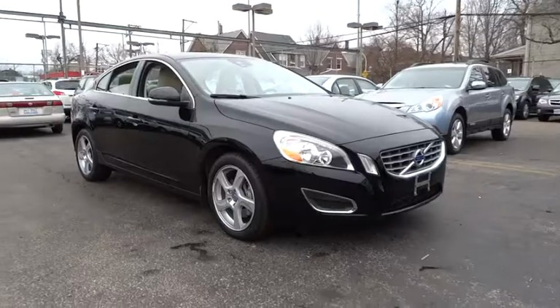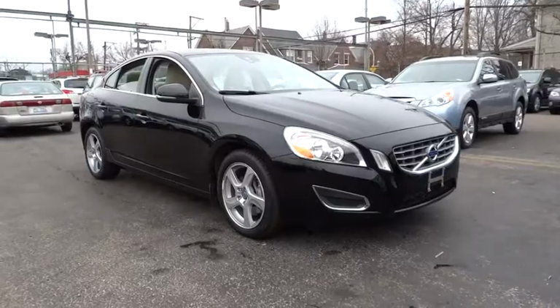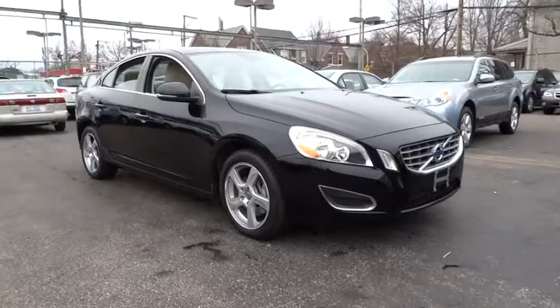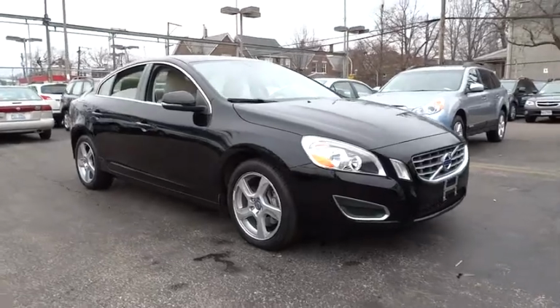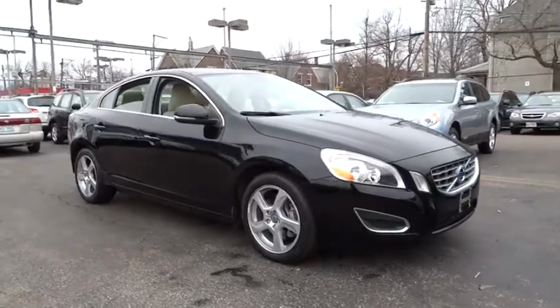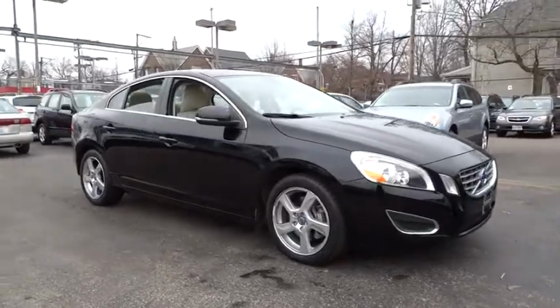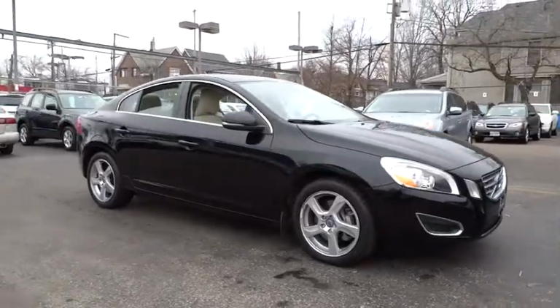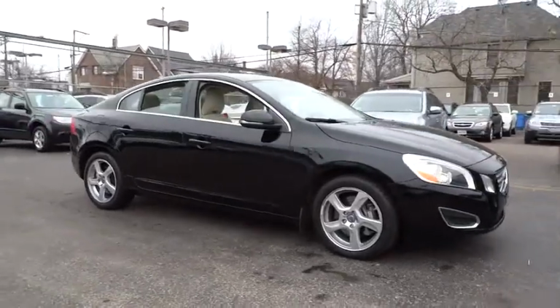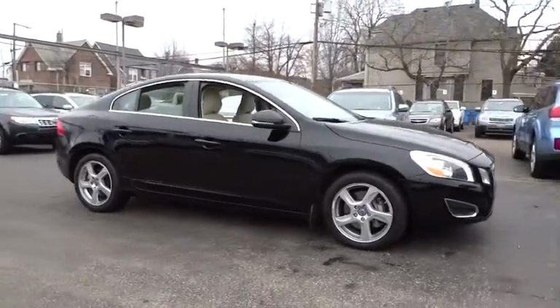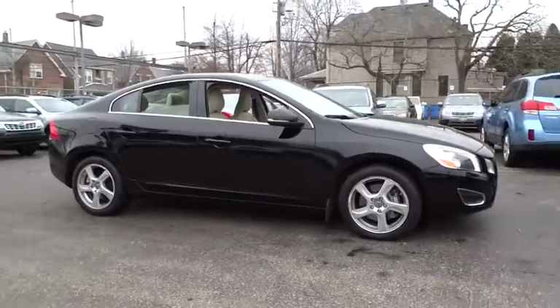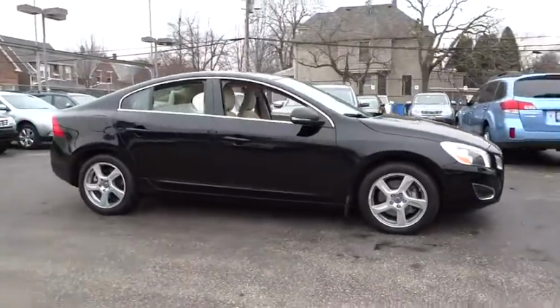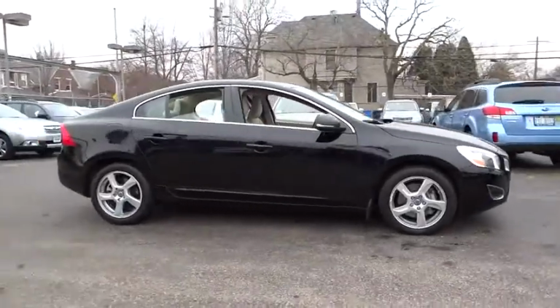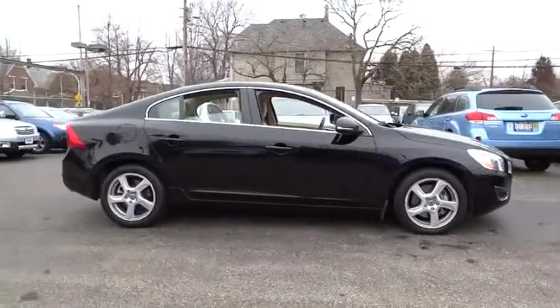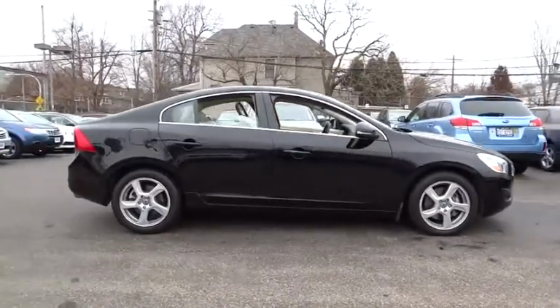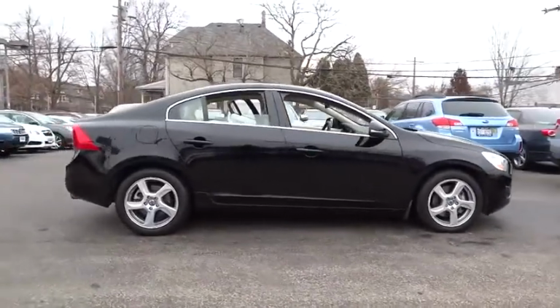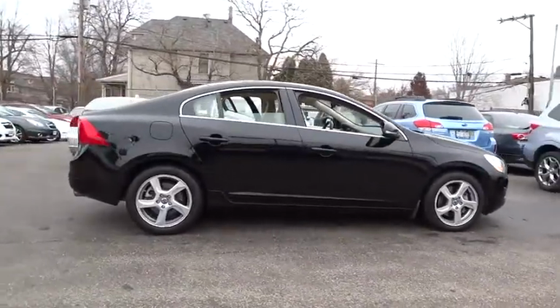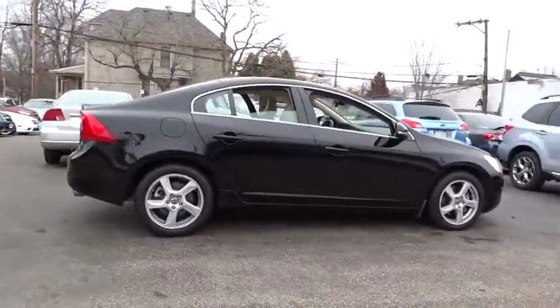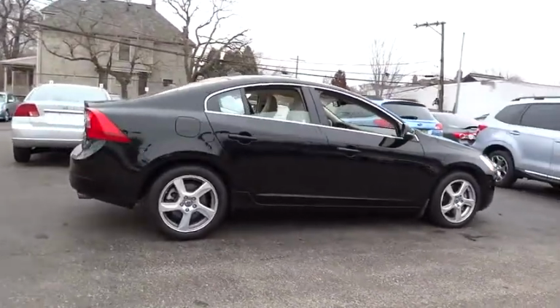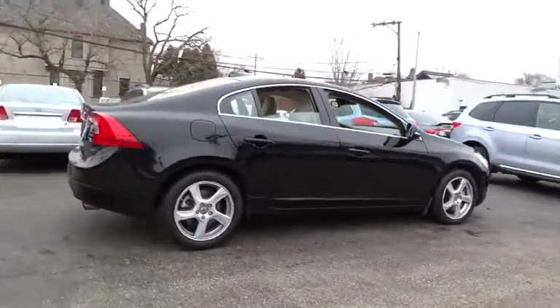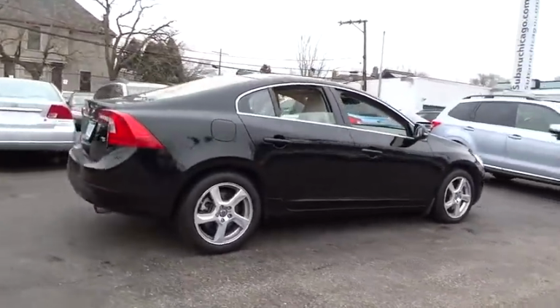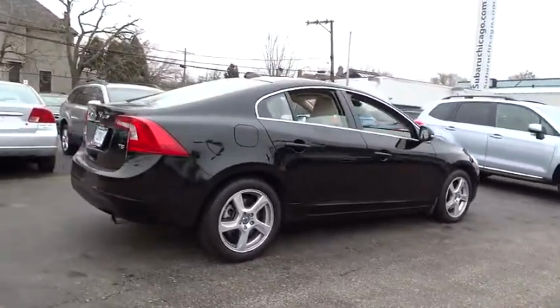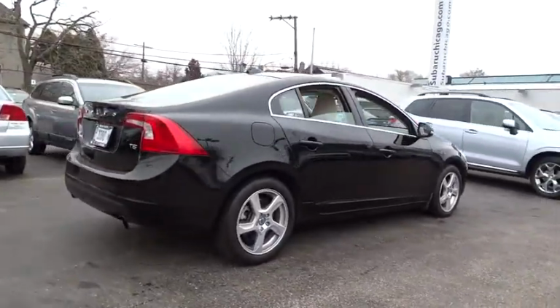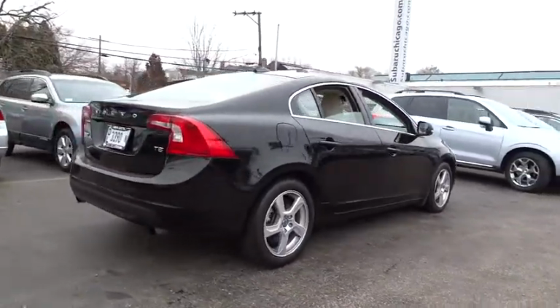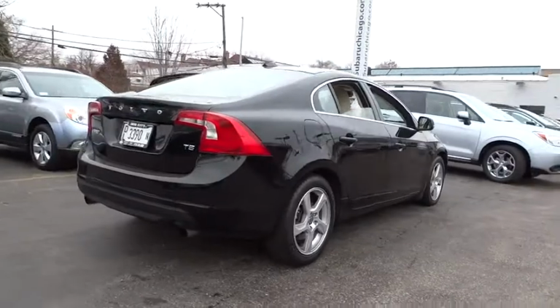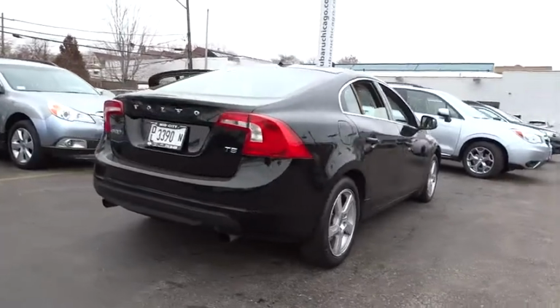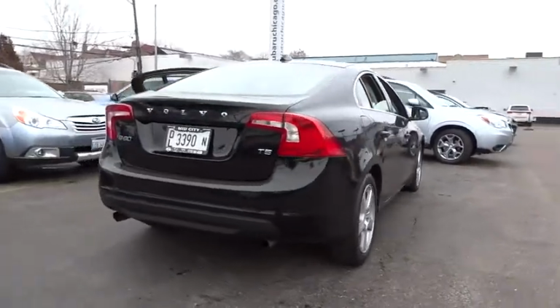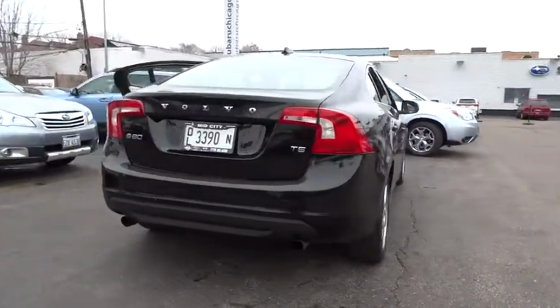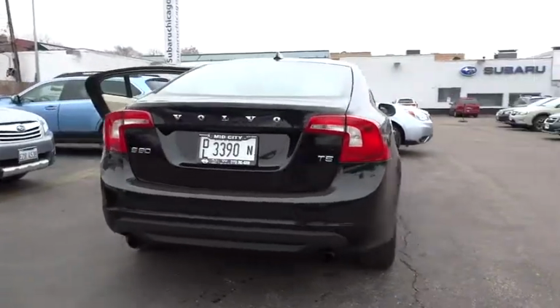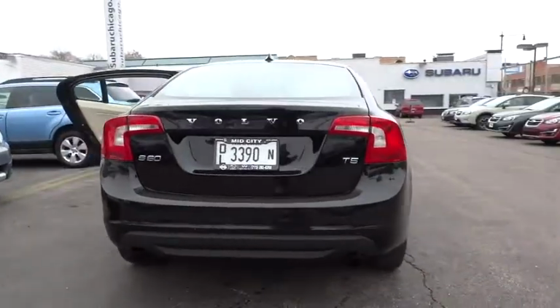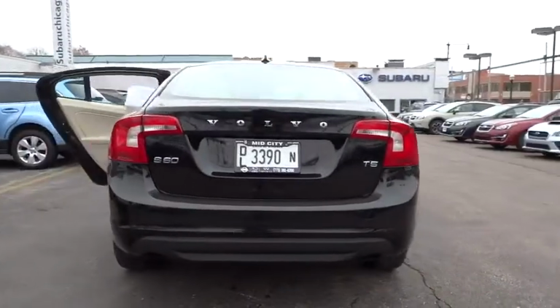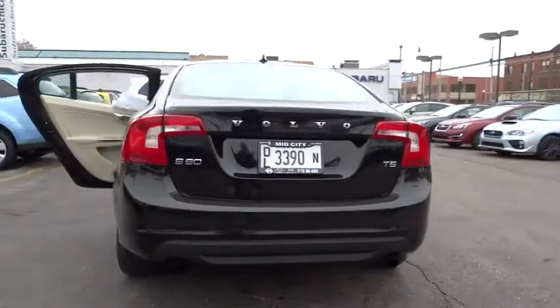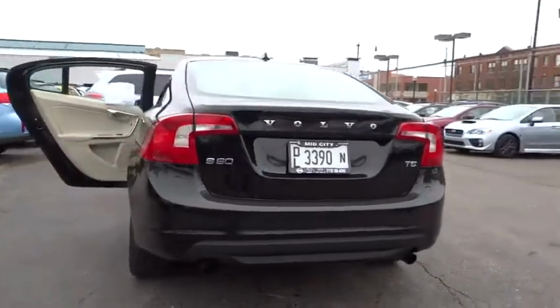2012 S60. Downright shameless with the affection it shows for curves. Volvo S60 is waiting for you and is priced below $20,000. This vehicle has less than 35,000 miles.